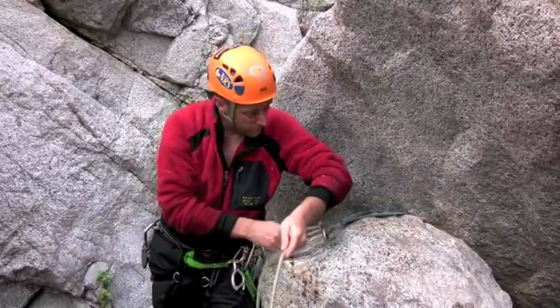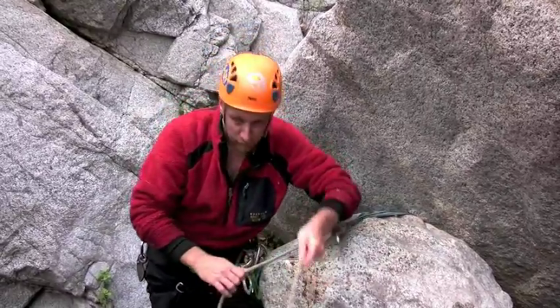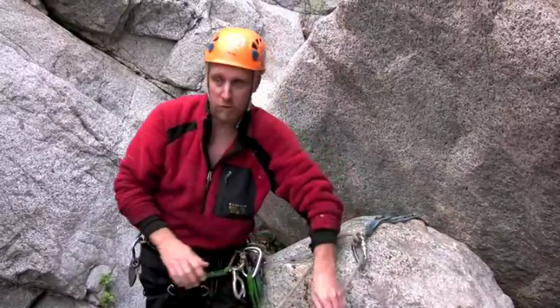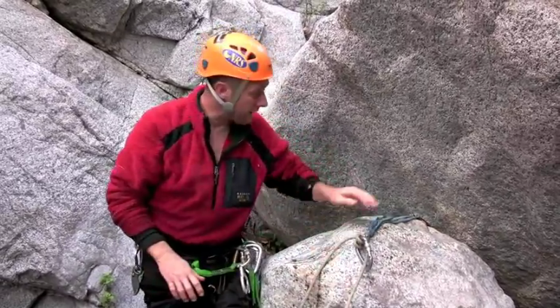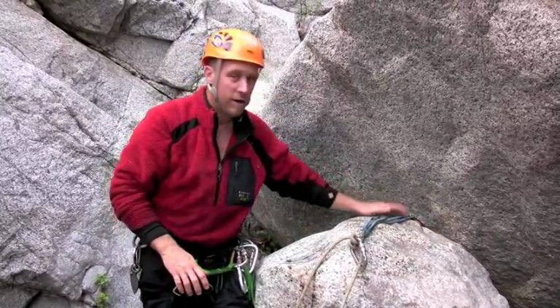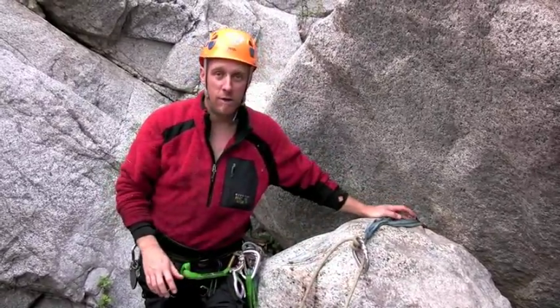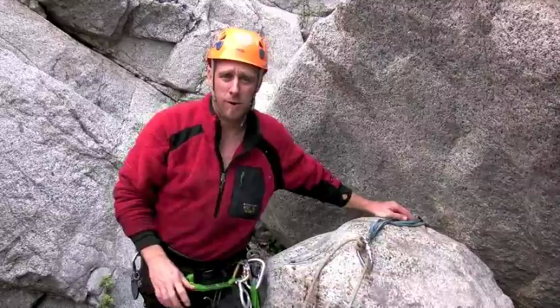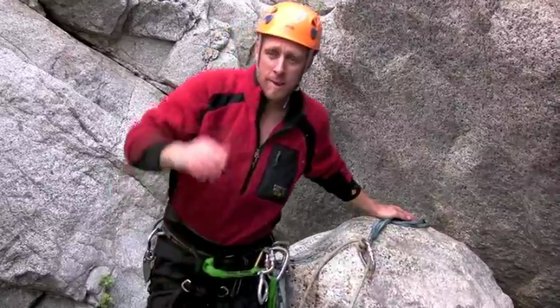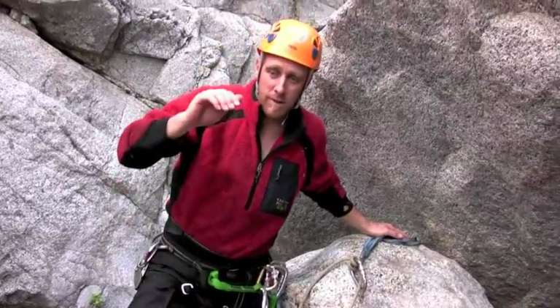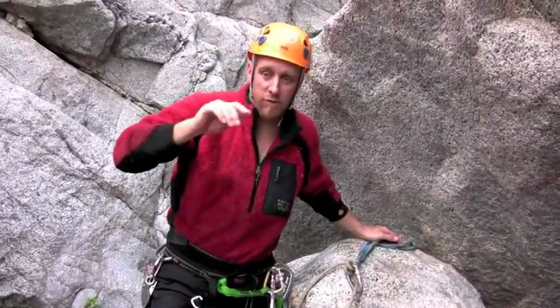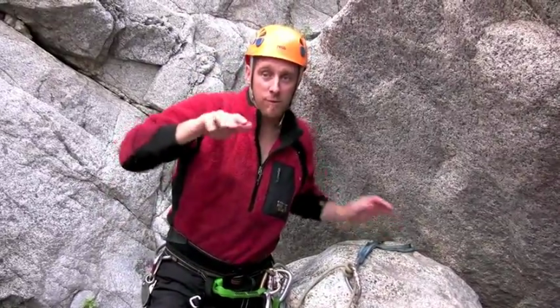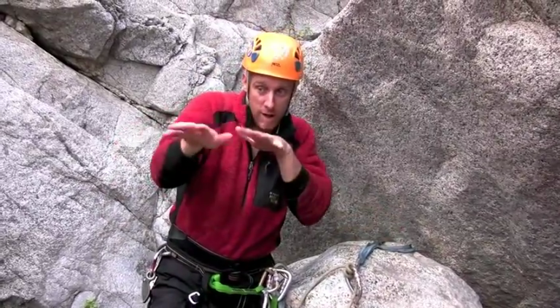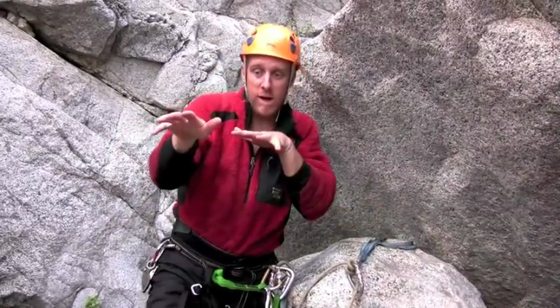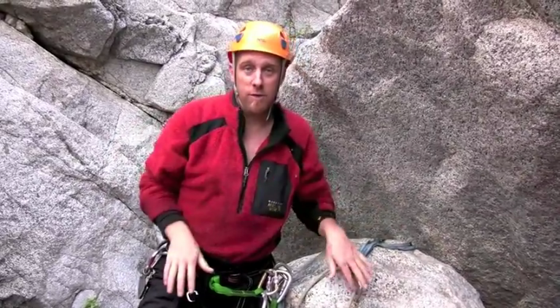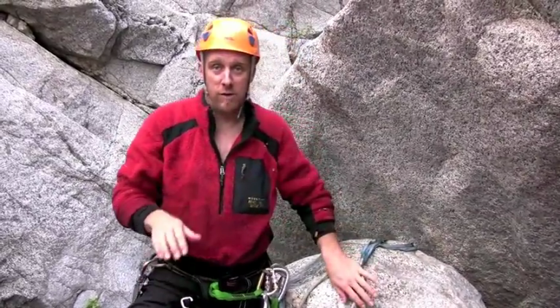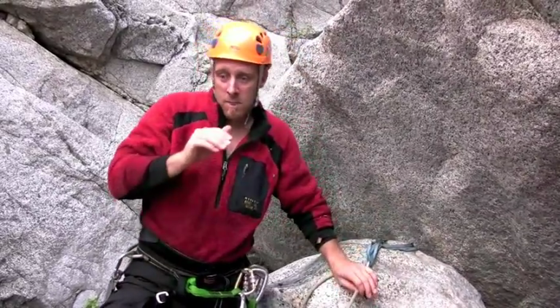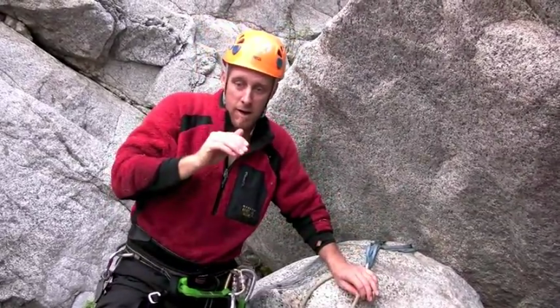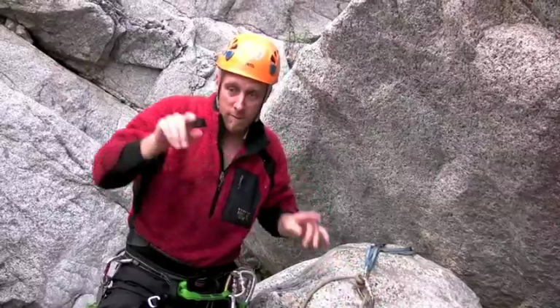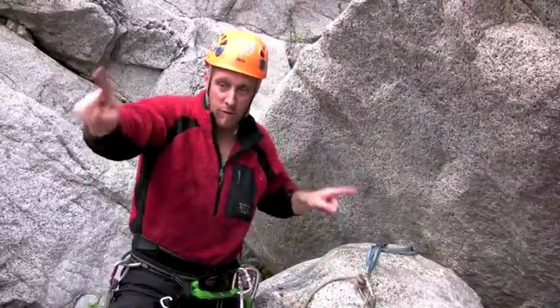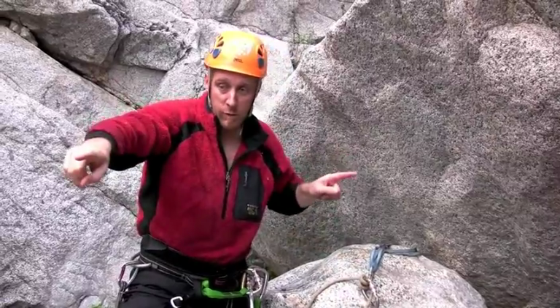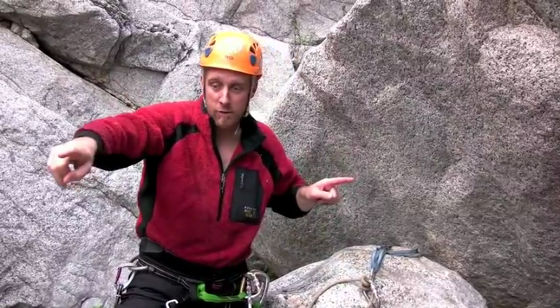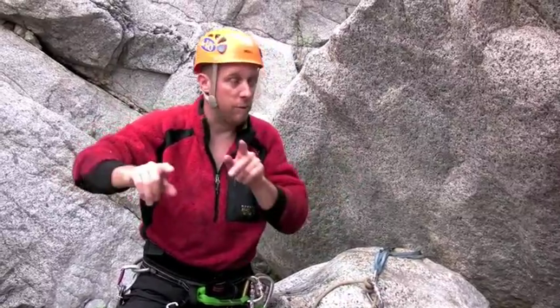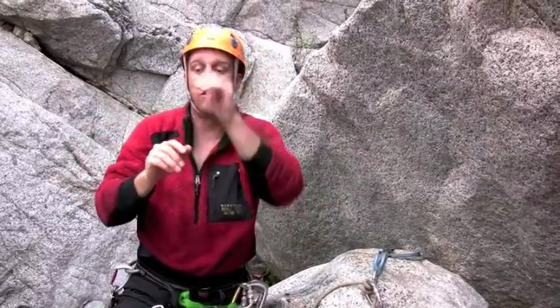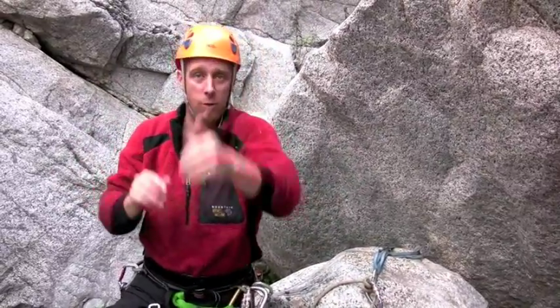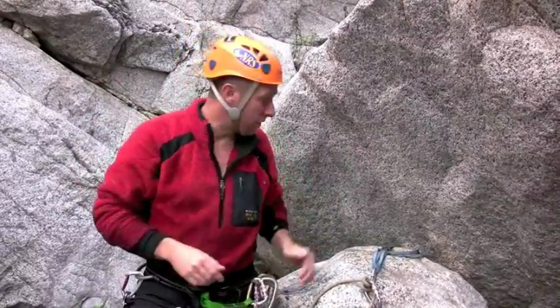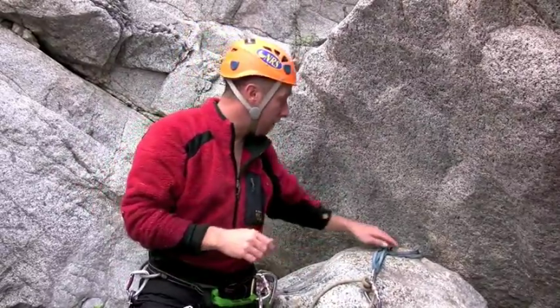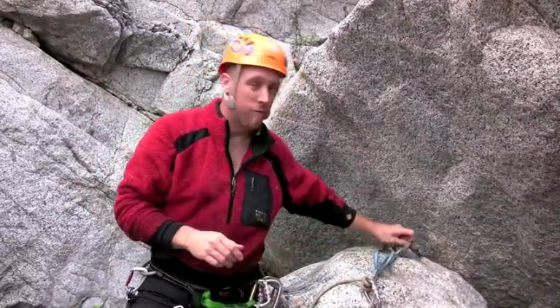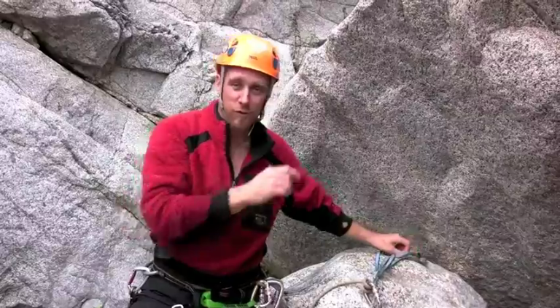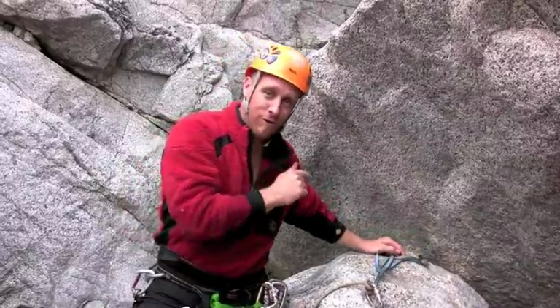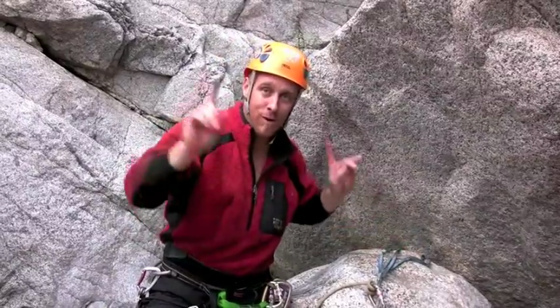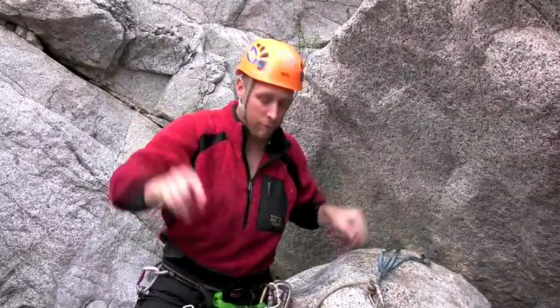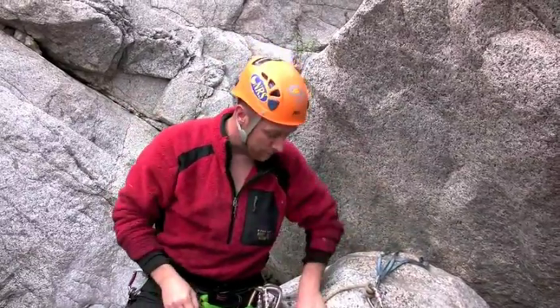The other thing to consider with this are anchors — they need to be good. Because of the fact that we've created a 180 degree vector between the two anchors, if someone was to fall out over the edge, a considerable amount of force is going to go into both anchor points.